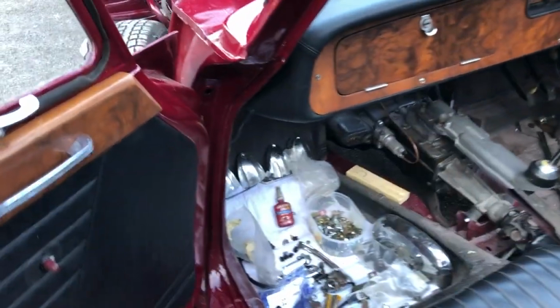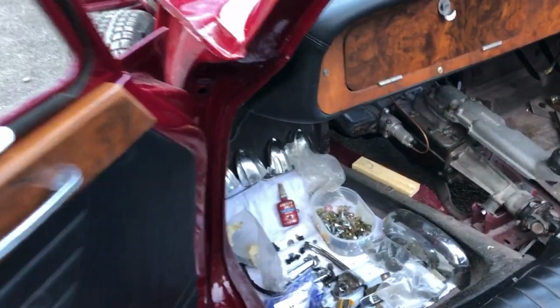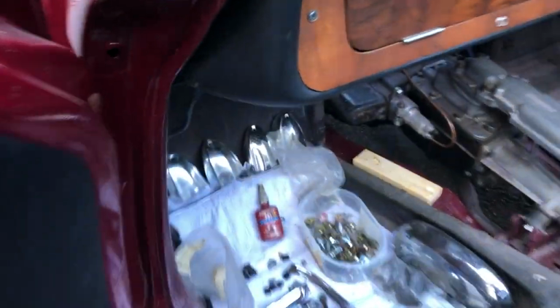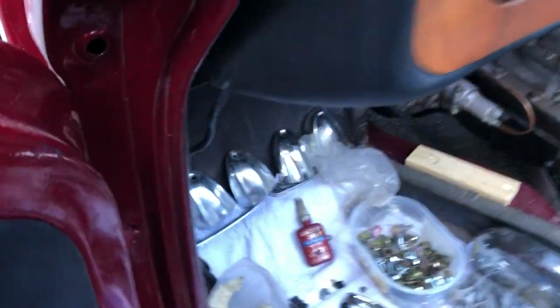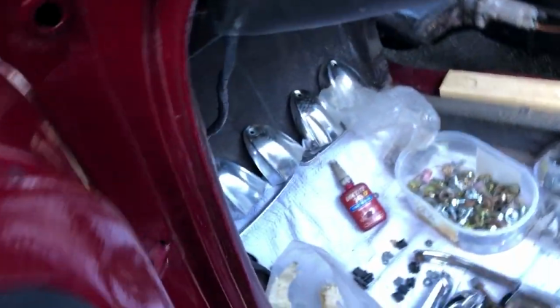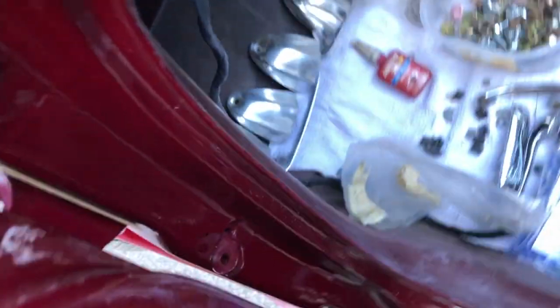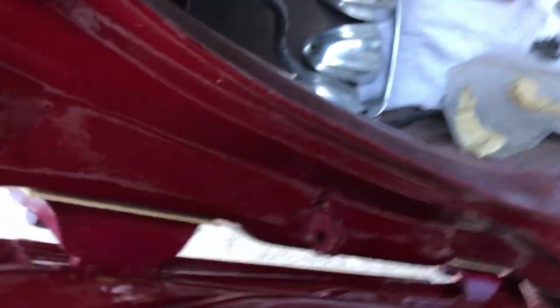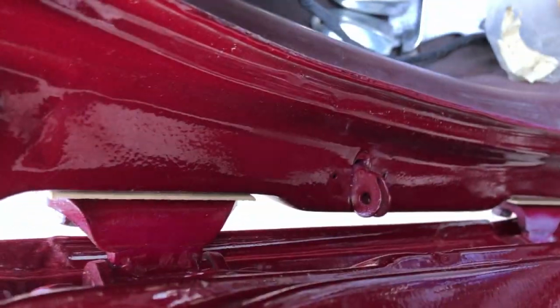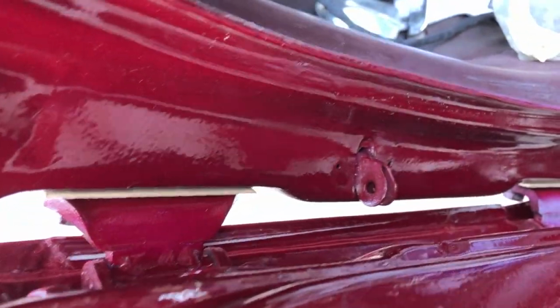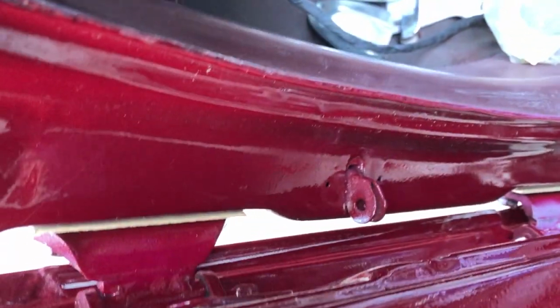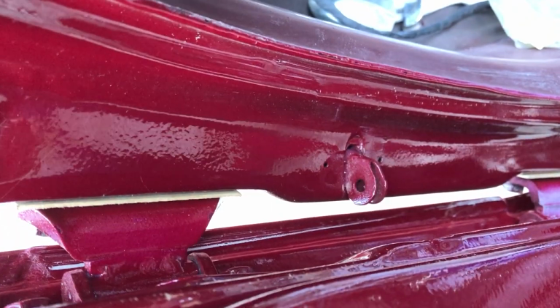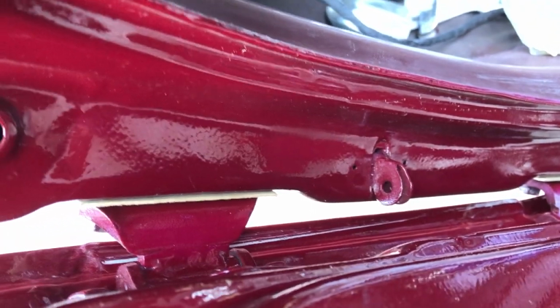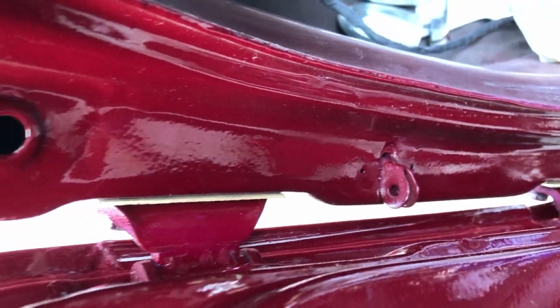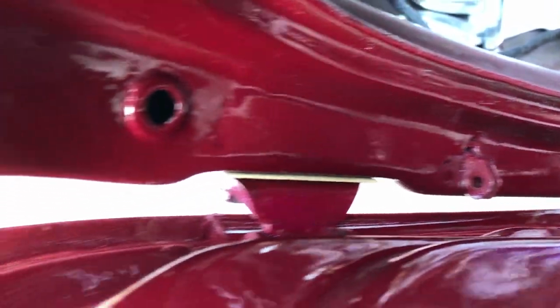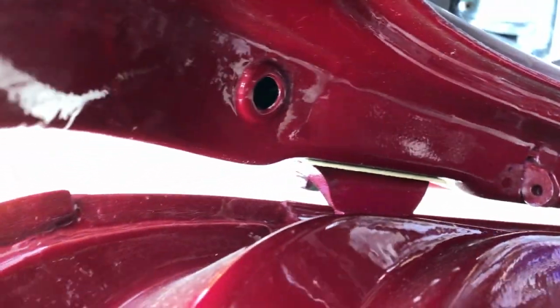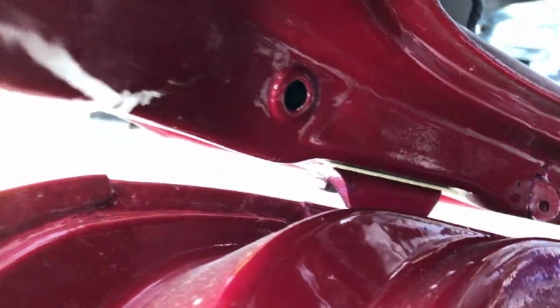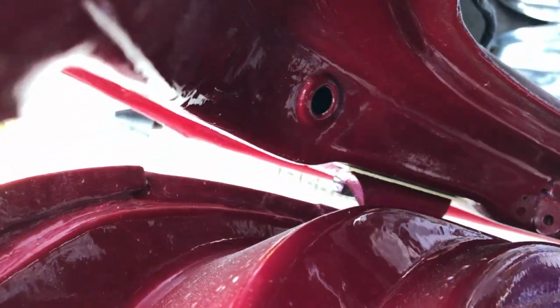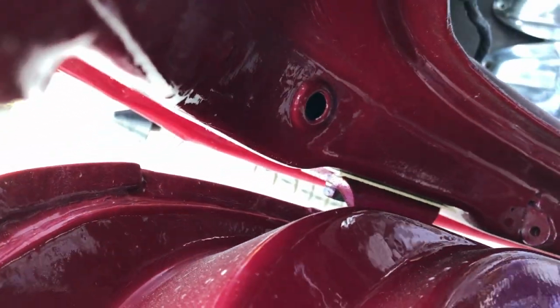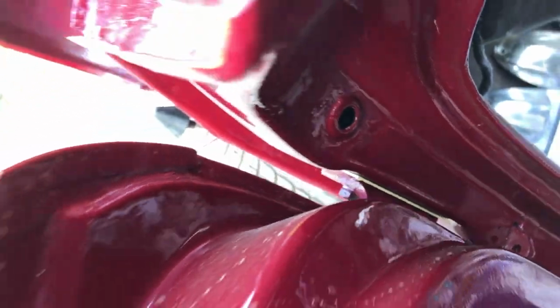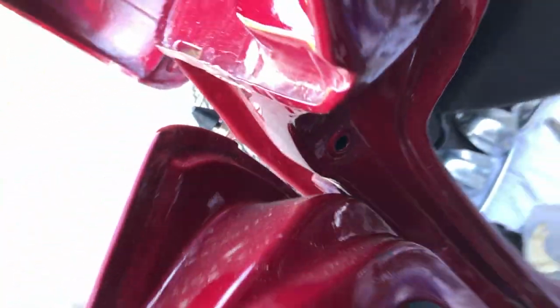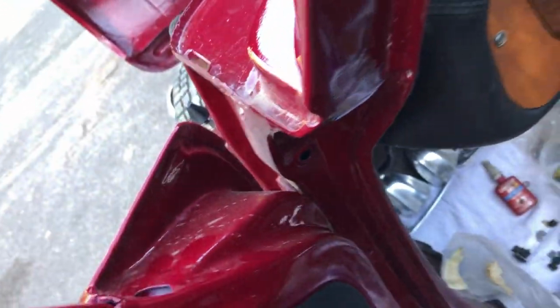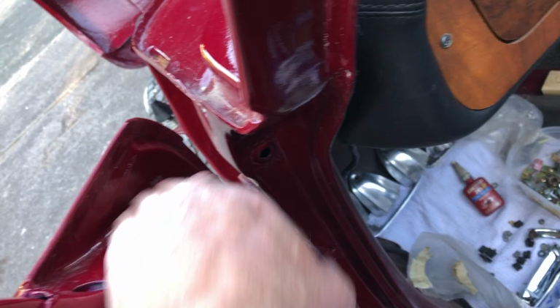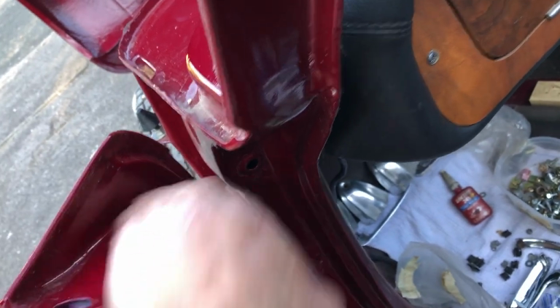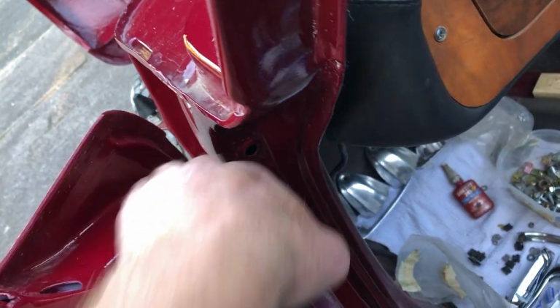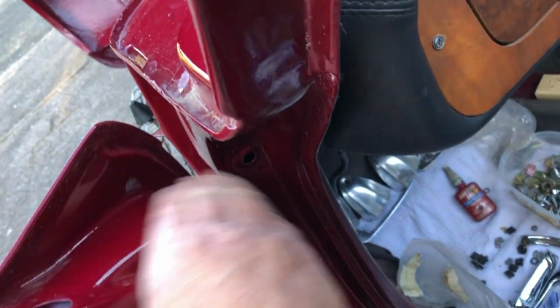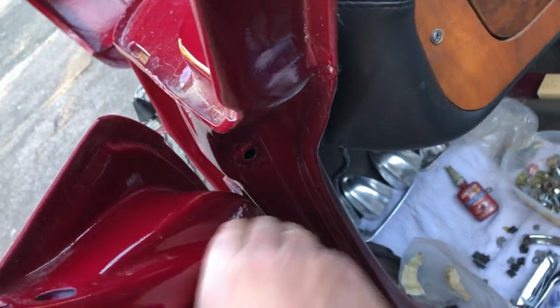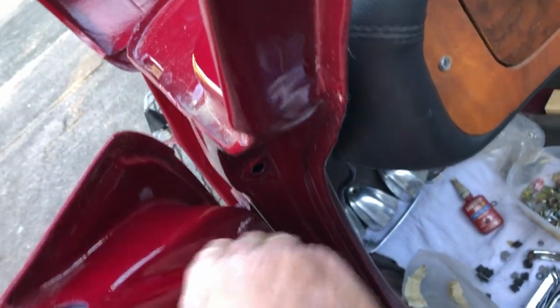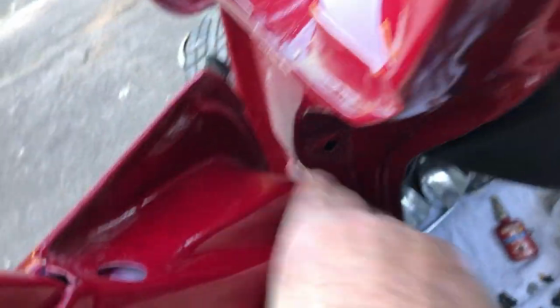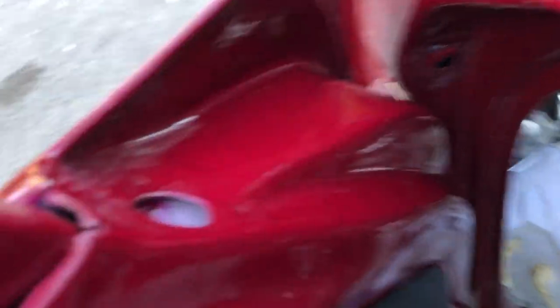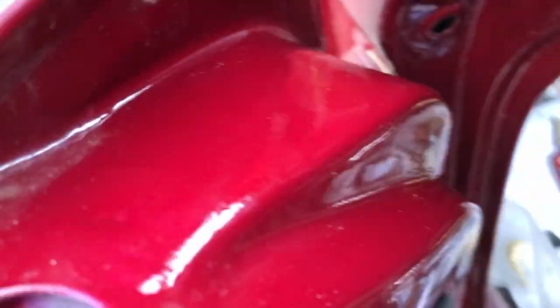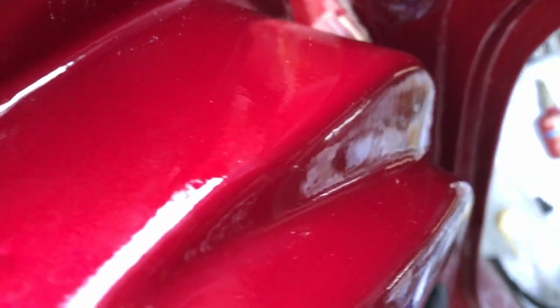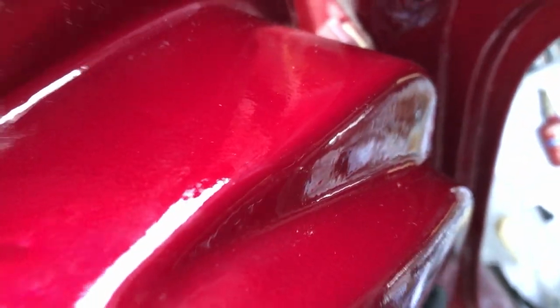It hasn't got the door regulators or the switches in there — they want fitting in. If you look in here you'll see, once we've cleaned it, that it's just a lovely finish.